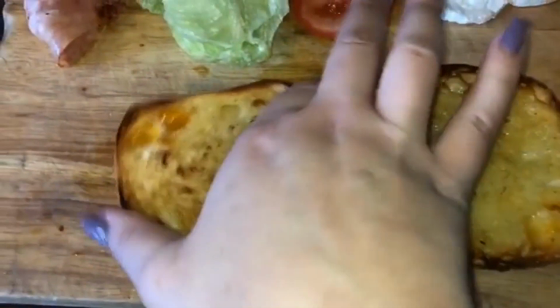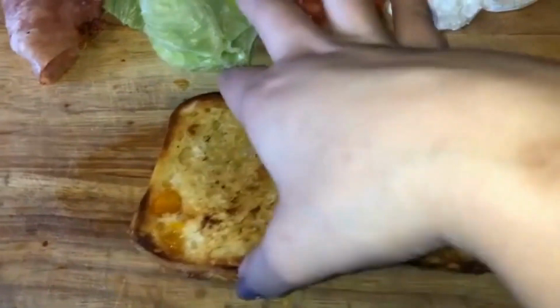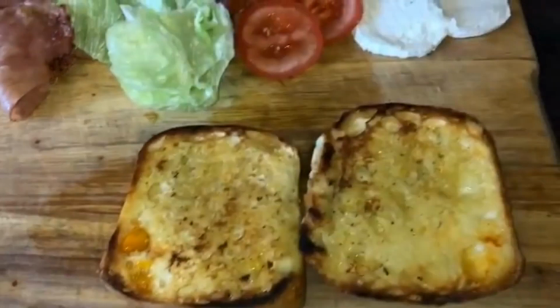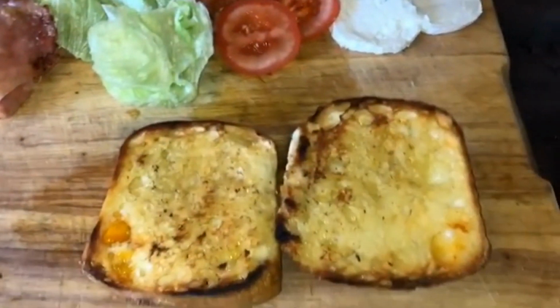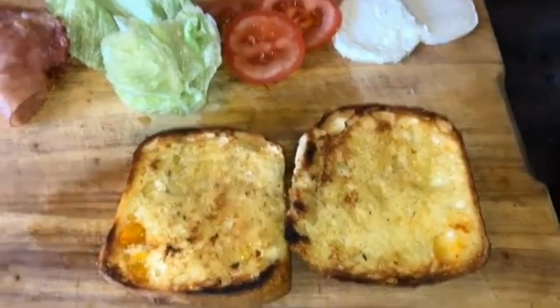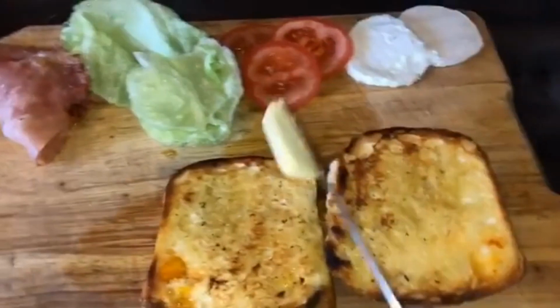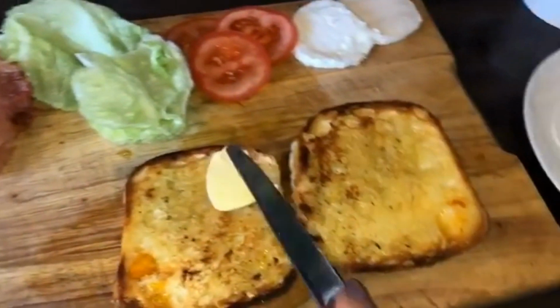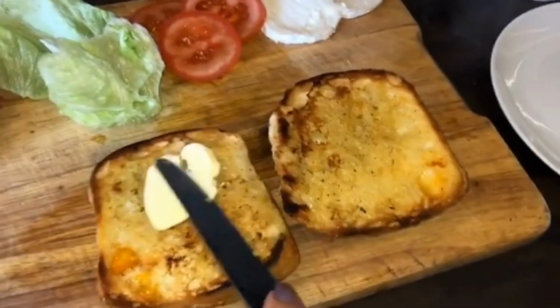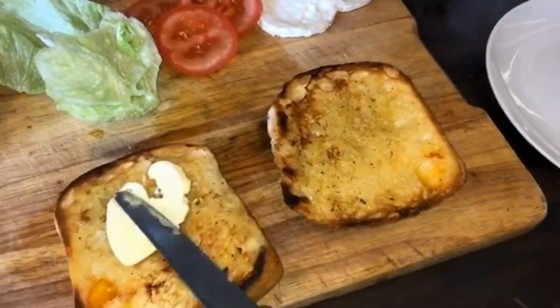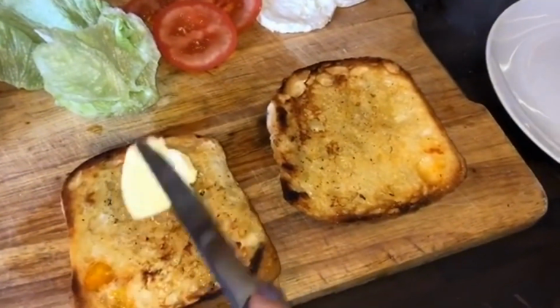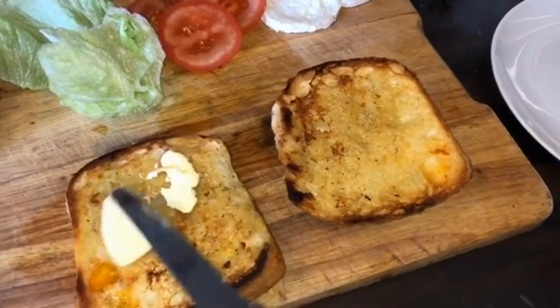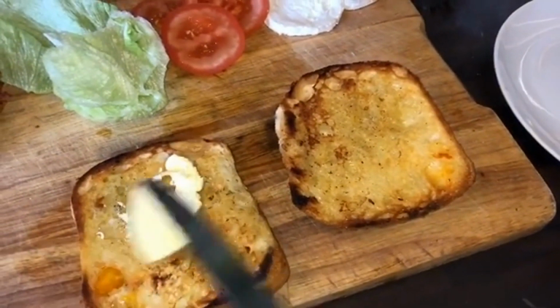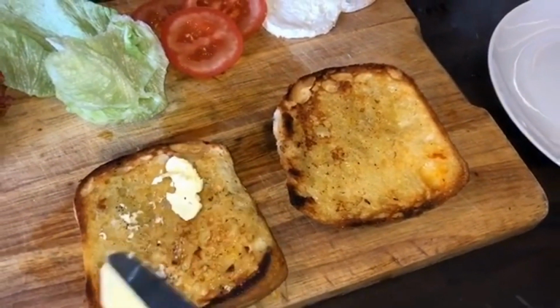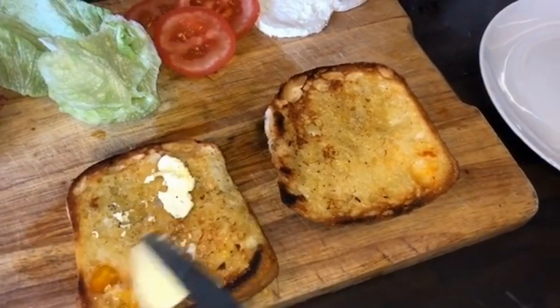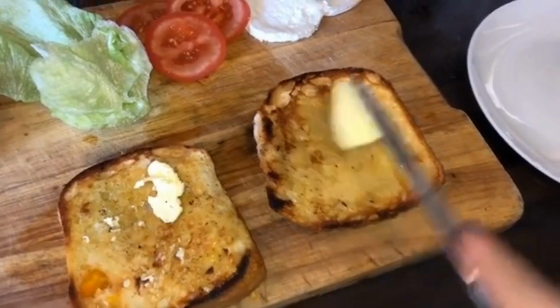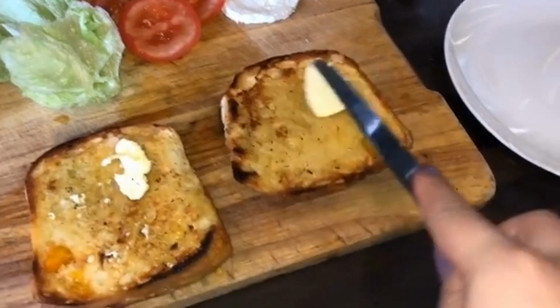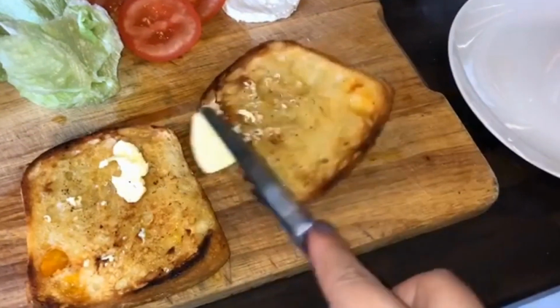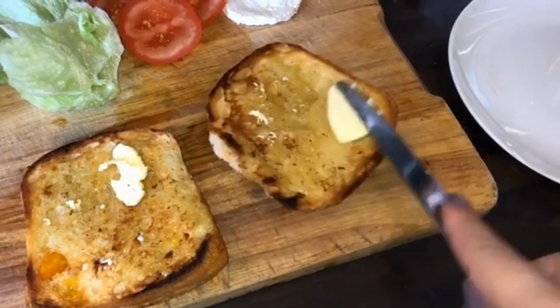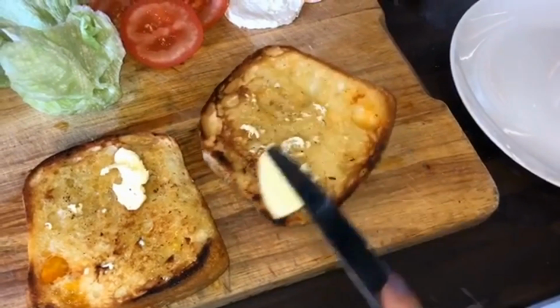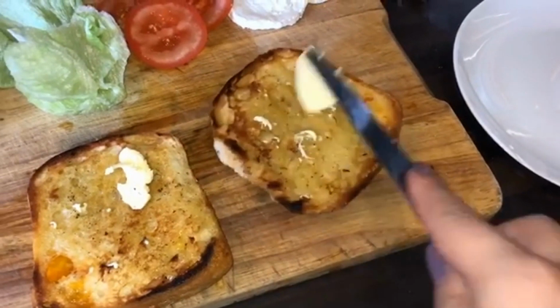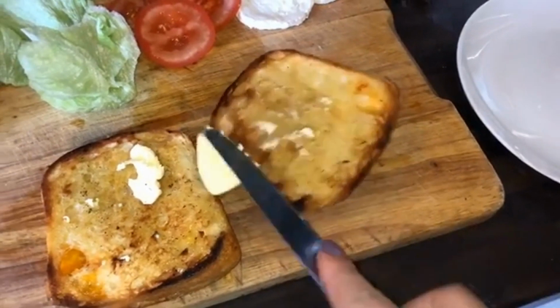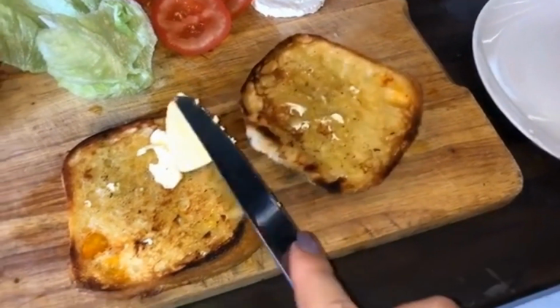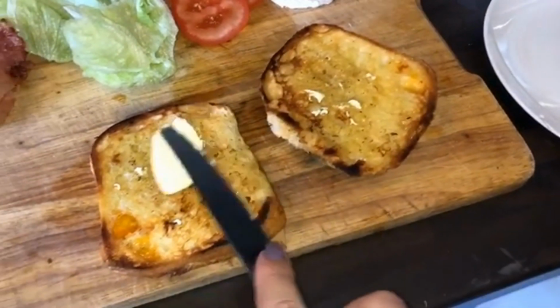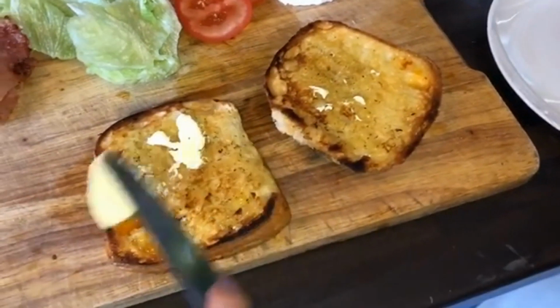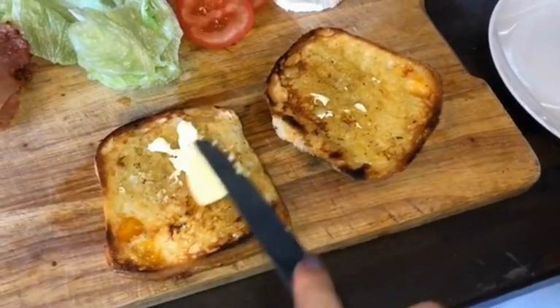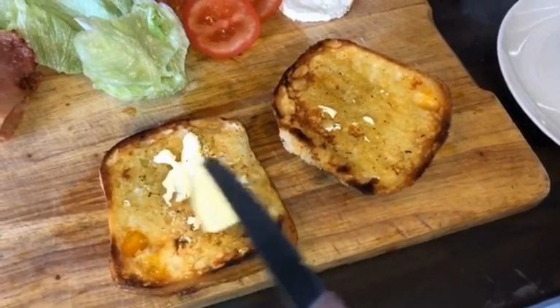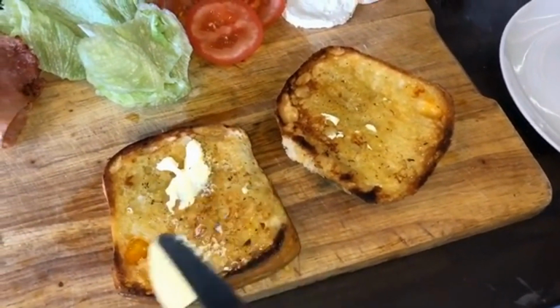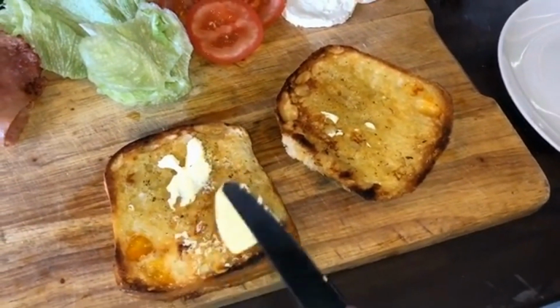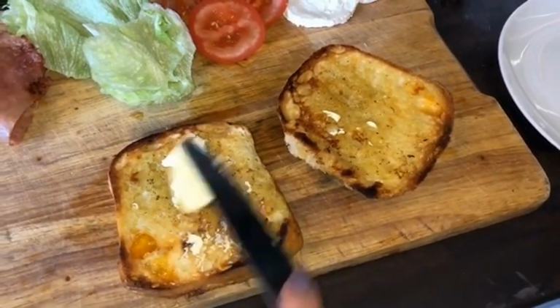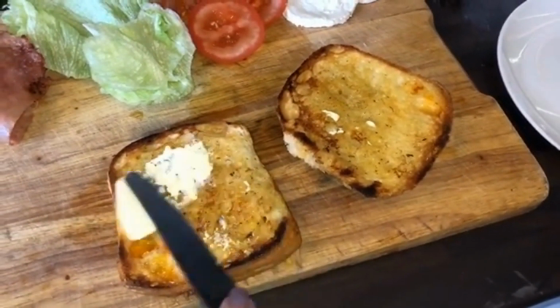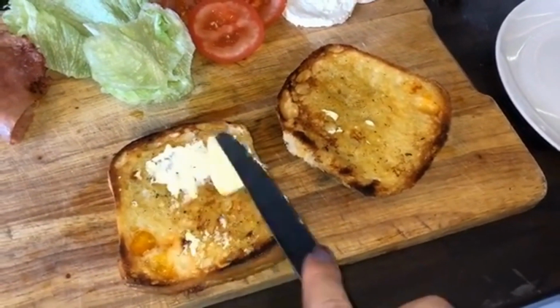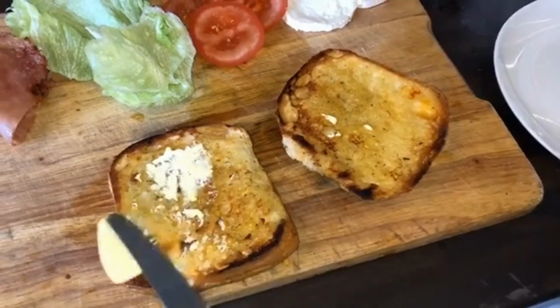Once it's browned and nicely toasted, I tried putting some butter on it, but then I remembered I have olive oil, so you don't really need to do this step — I just thought I'd add it in.